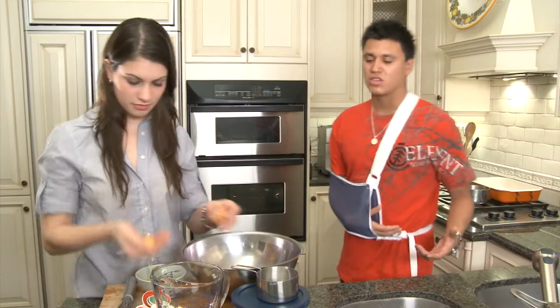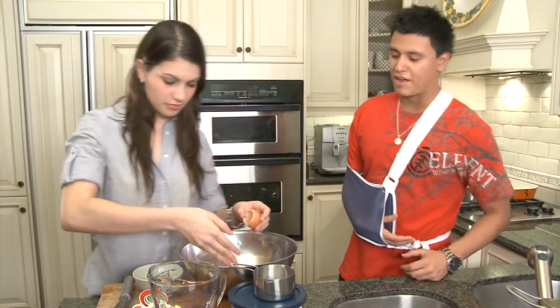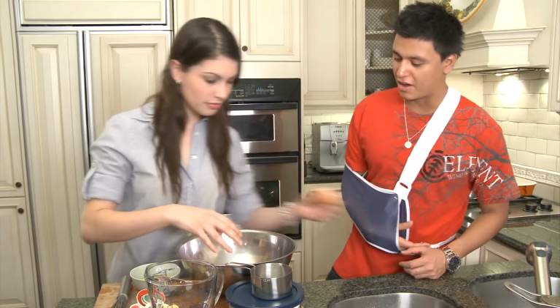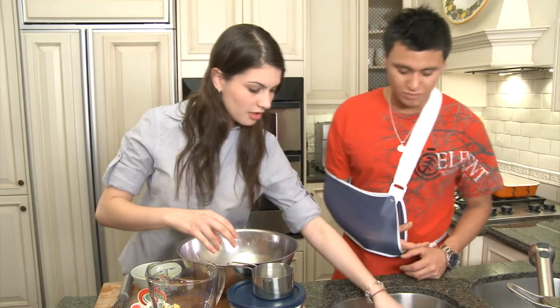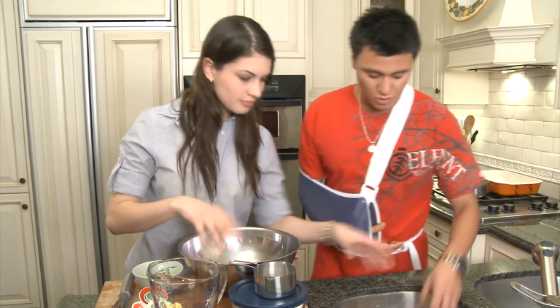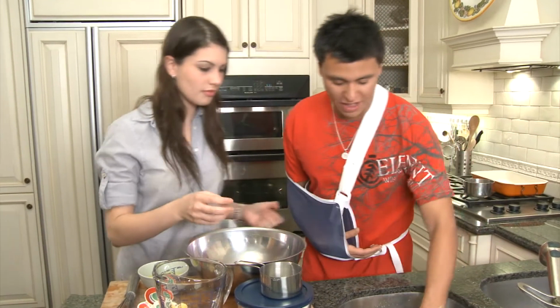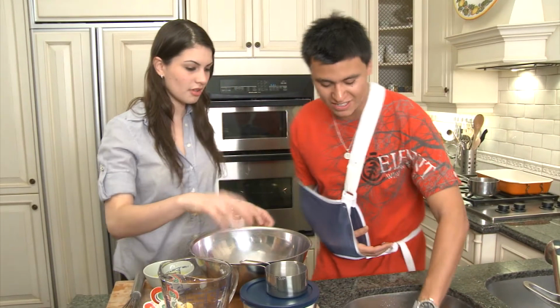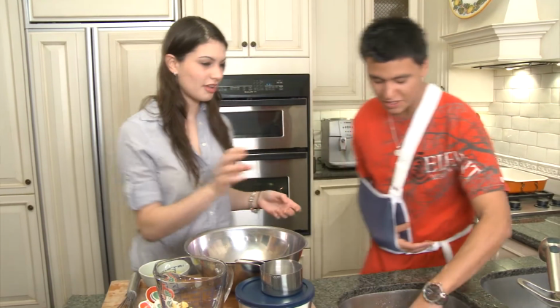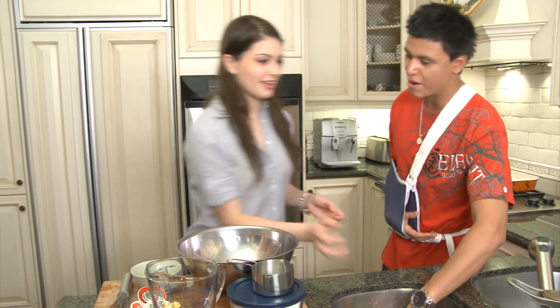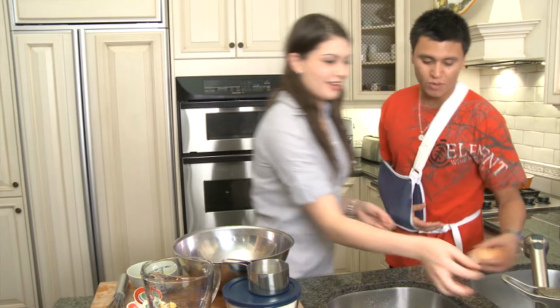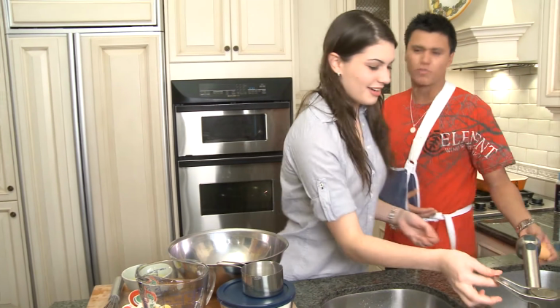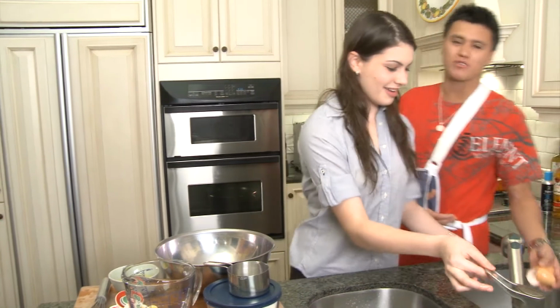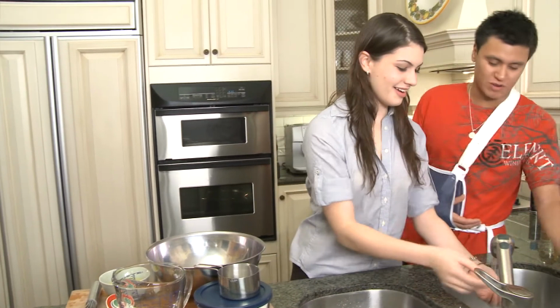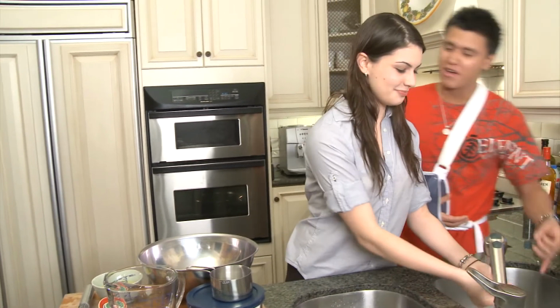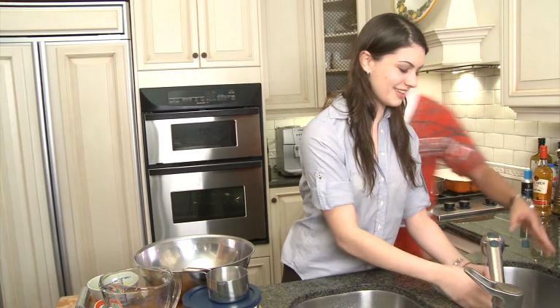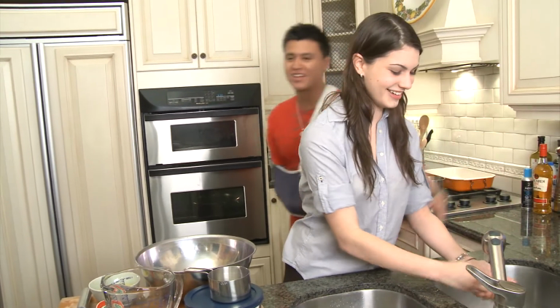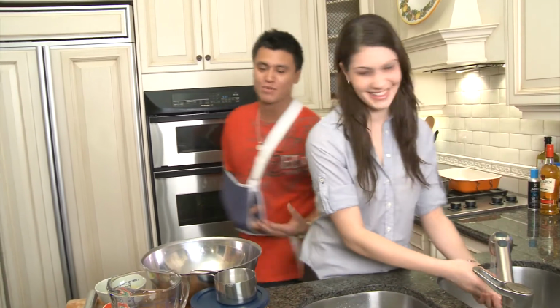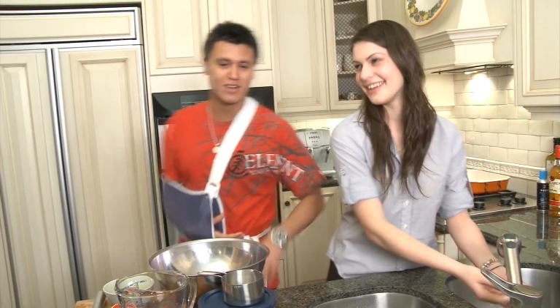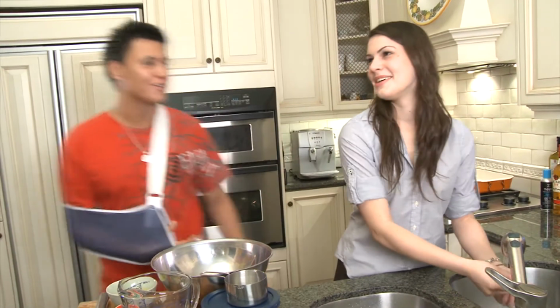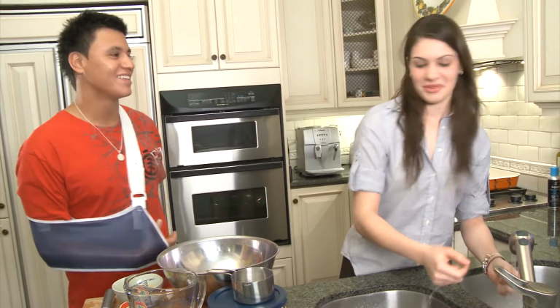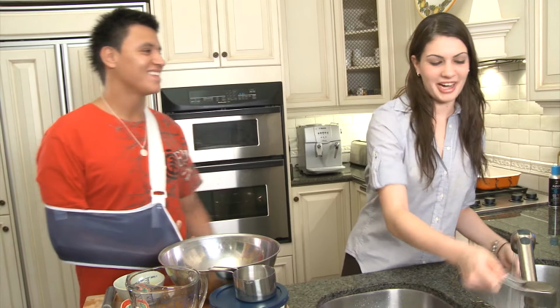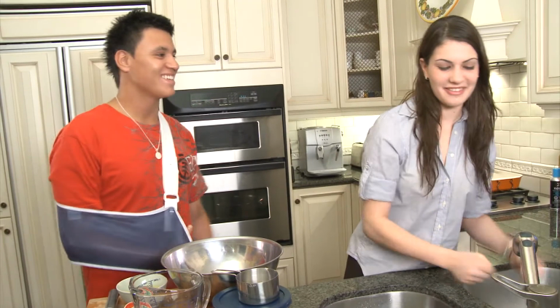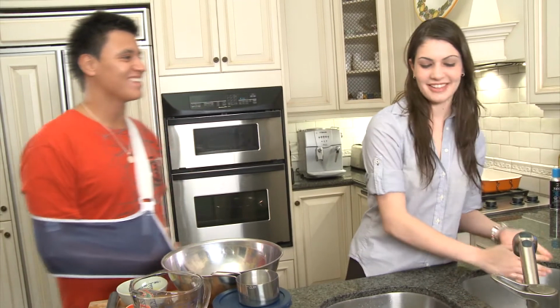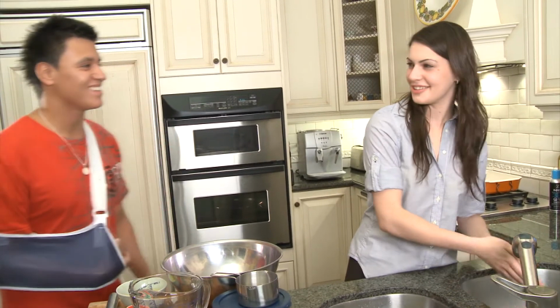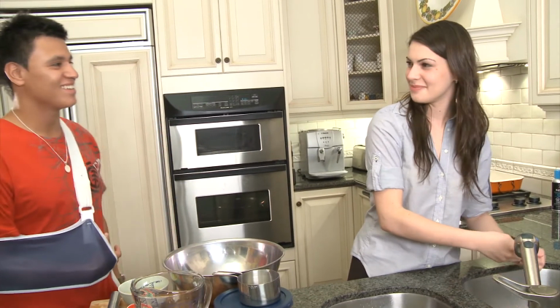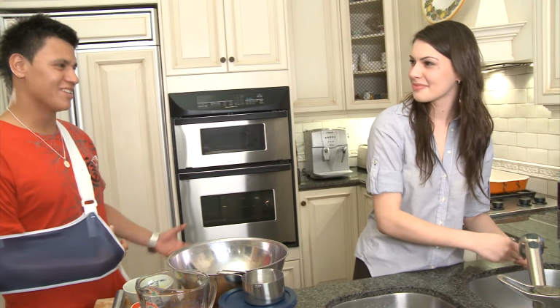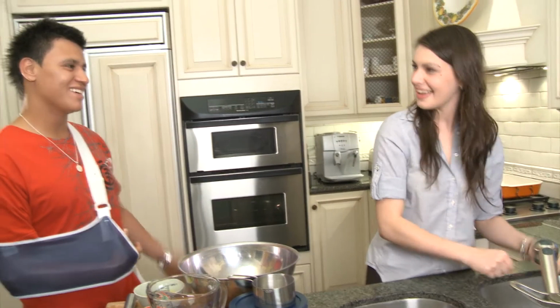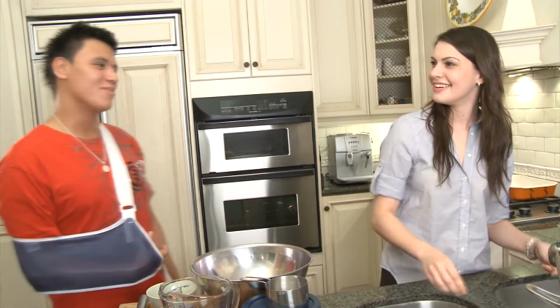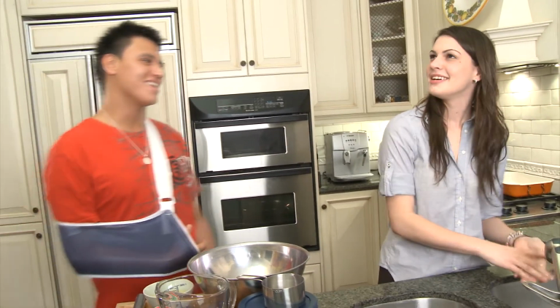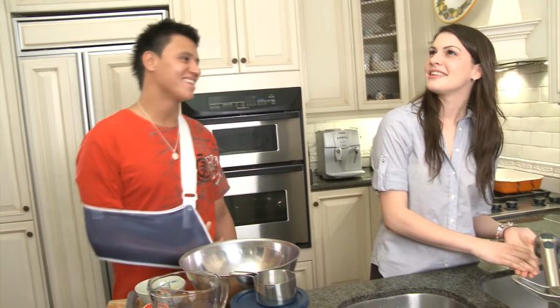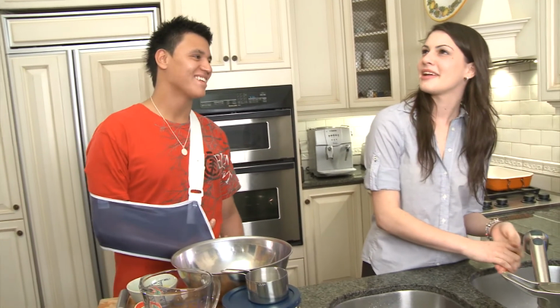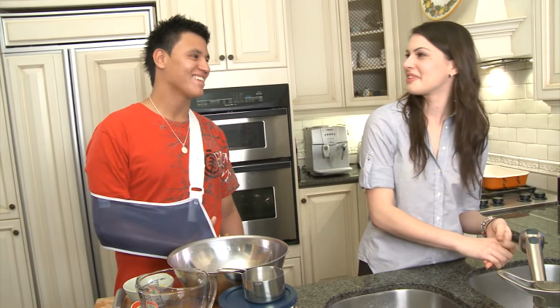So Steph, what kind of Valentine's Day things do you remember? What's the most extreme Valentine's Day thing someone's ever done for you? You'd be surprised — I haven't had a Valentine's Day in a long time. Really? Yeah. Come on. Shit, I'm going to get in trouble for that.